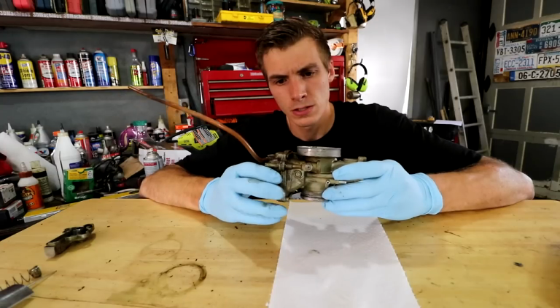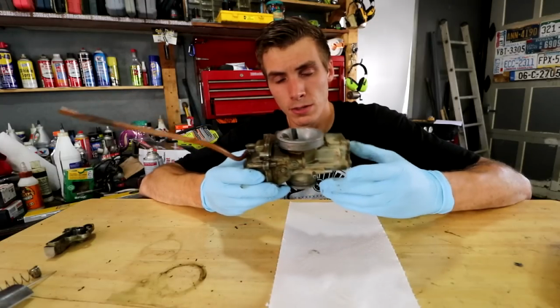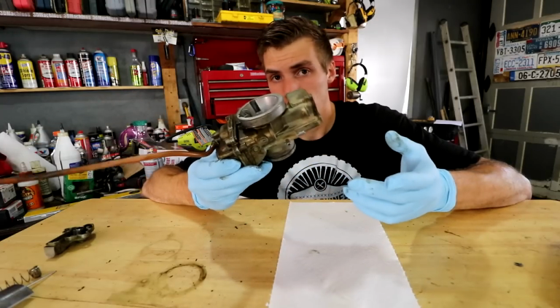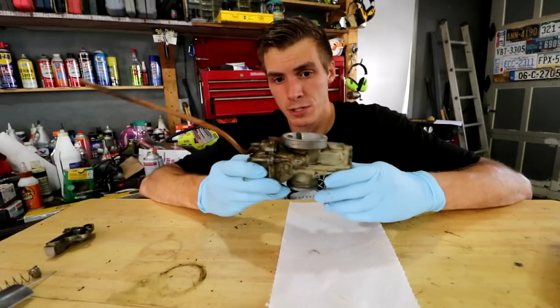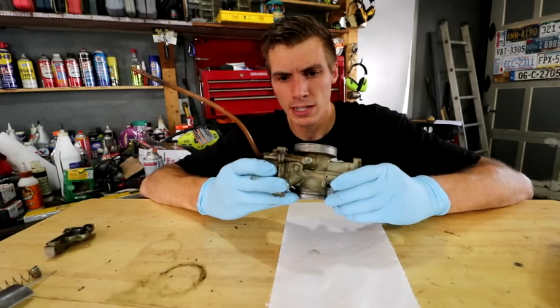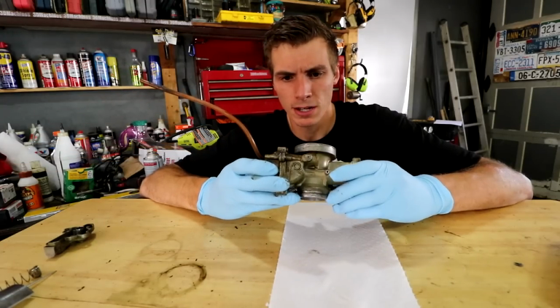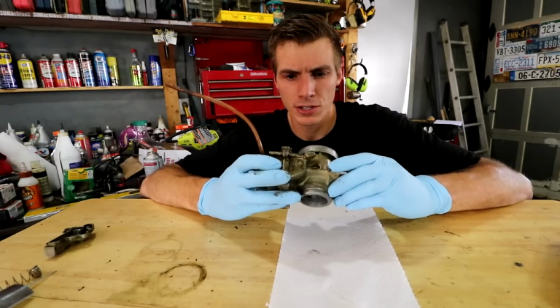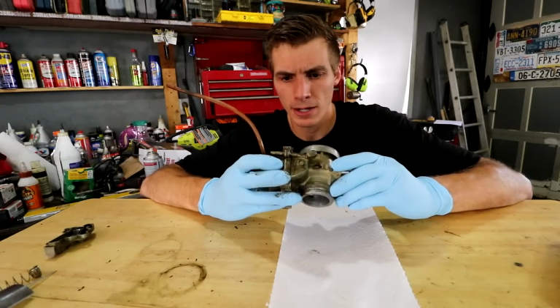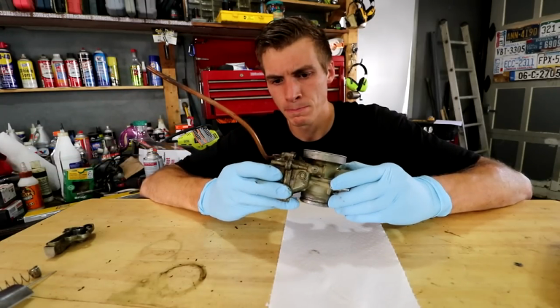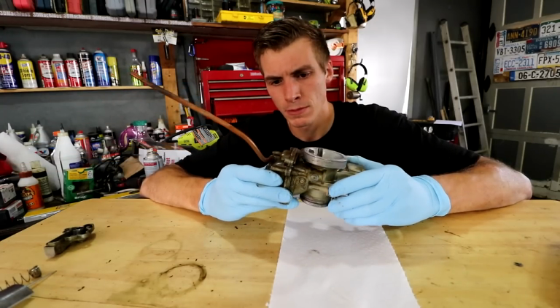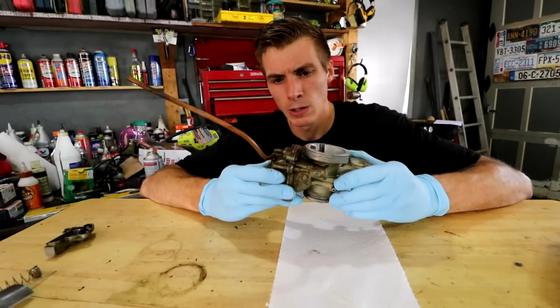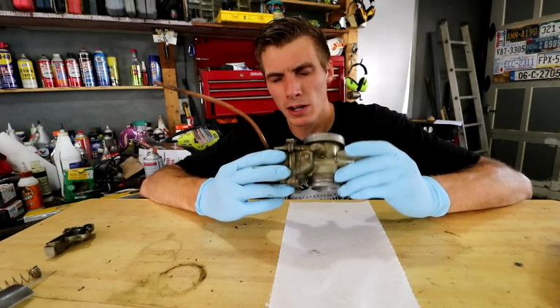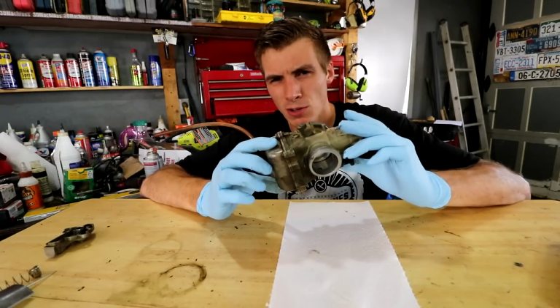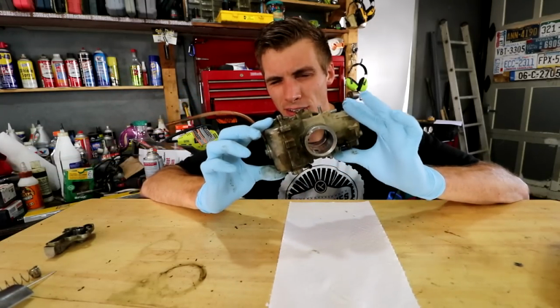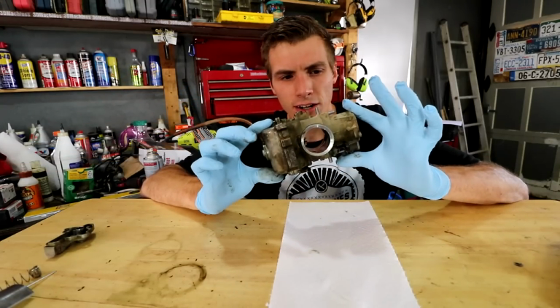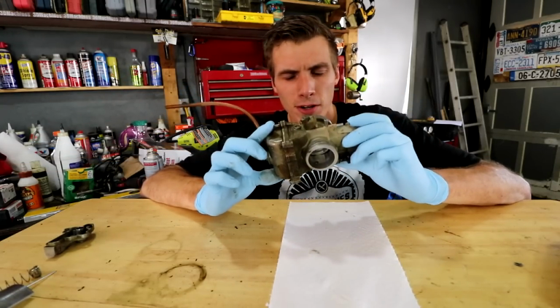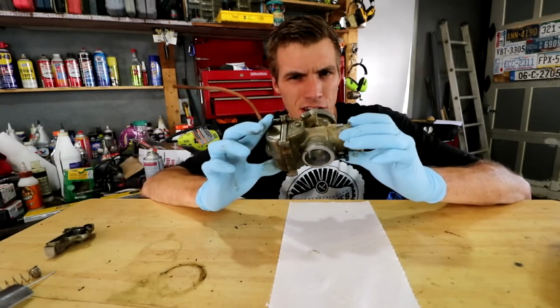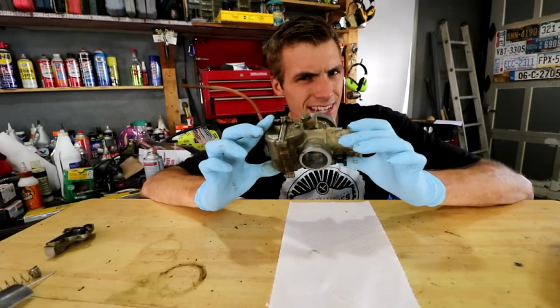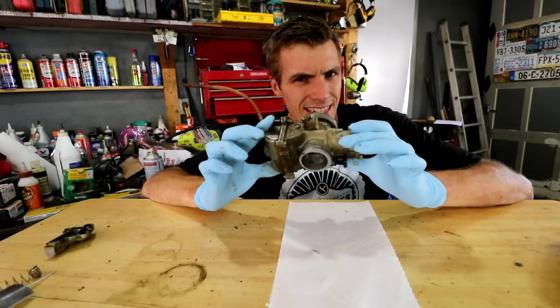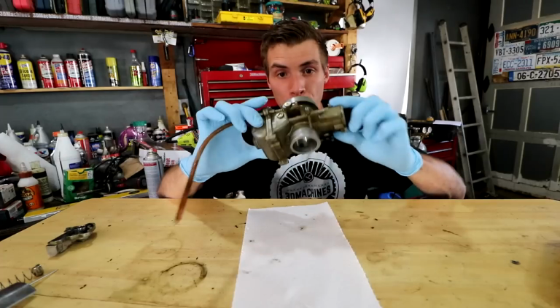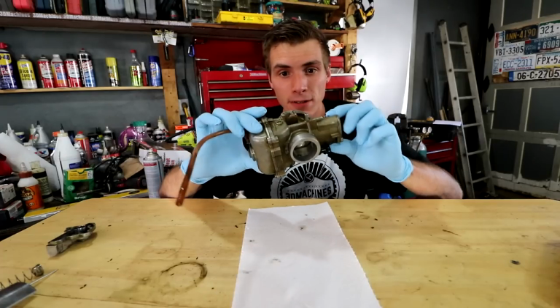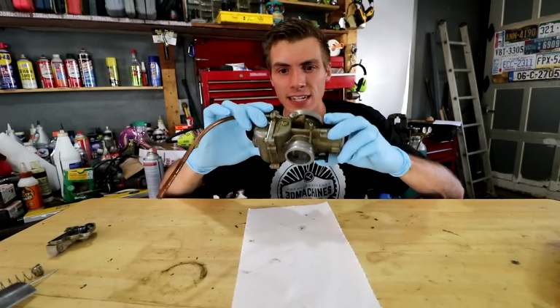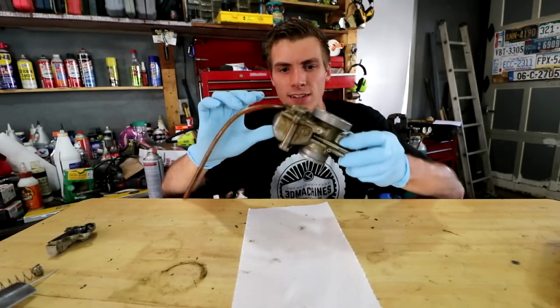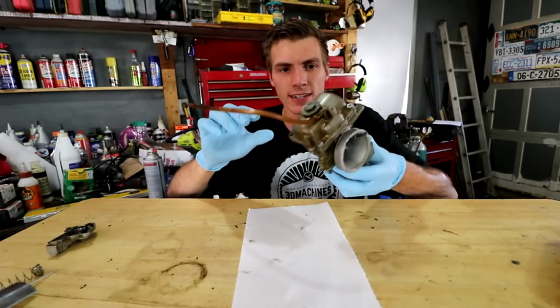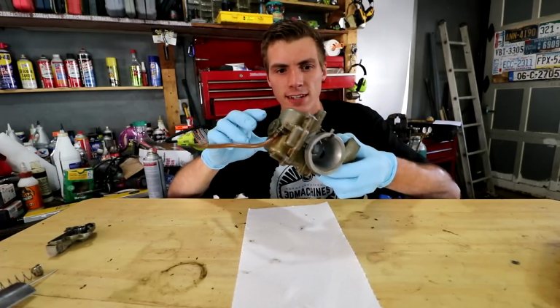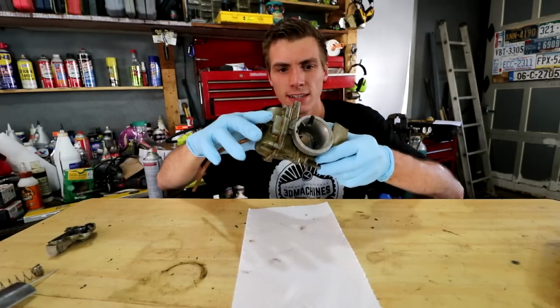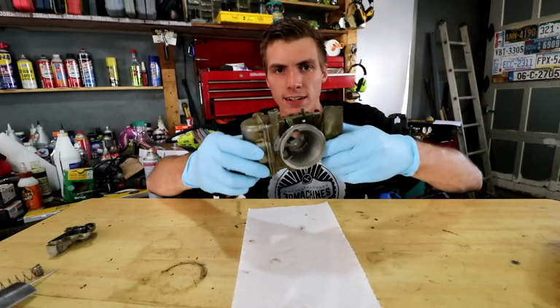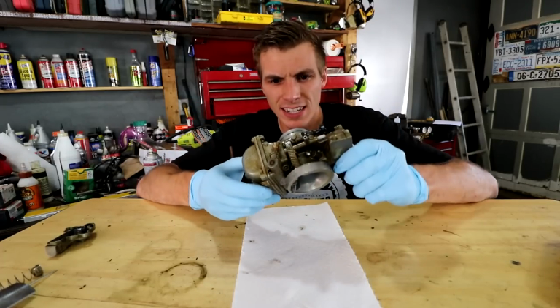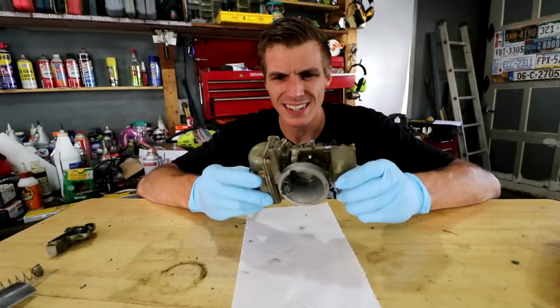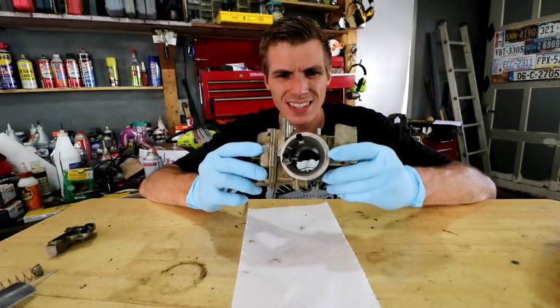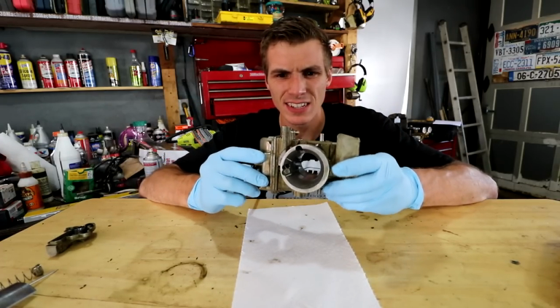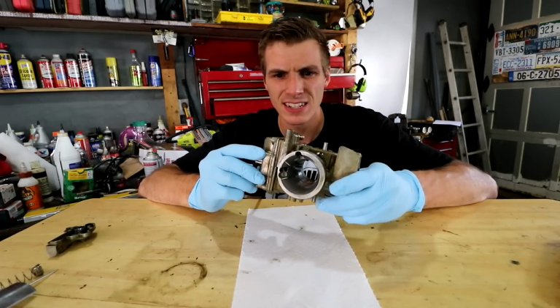So I'm literally just going to spray this with something, scrub it up, wipe it off, and we'll have a cleaner carburetor in just a second. Bam! Clean! It definitely looks cleaner.